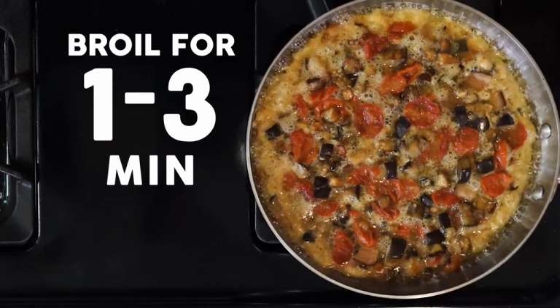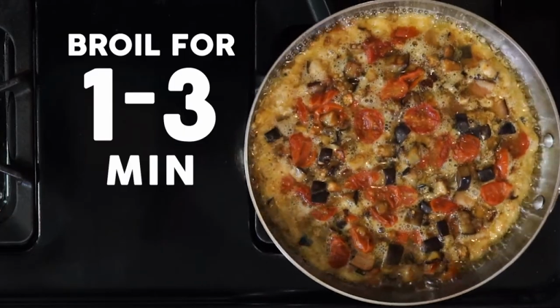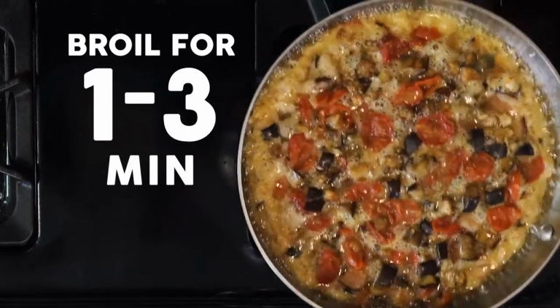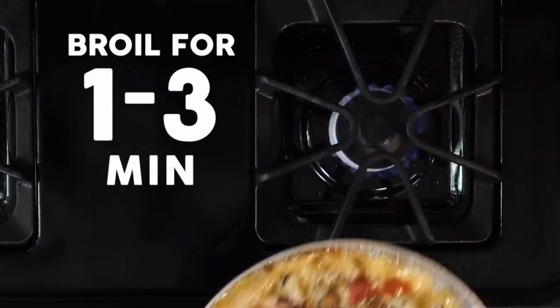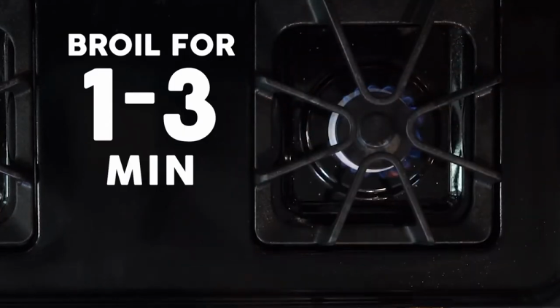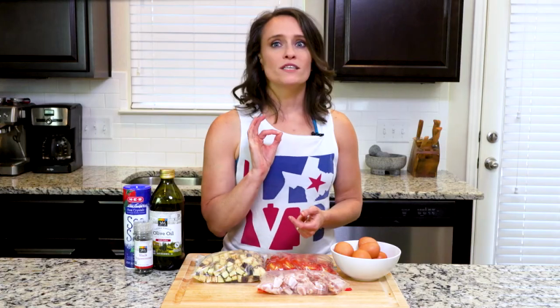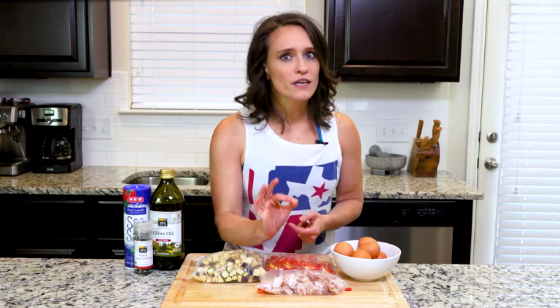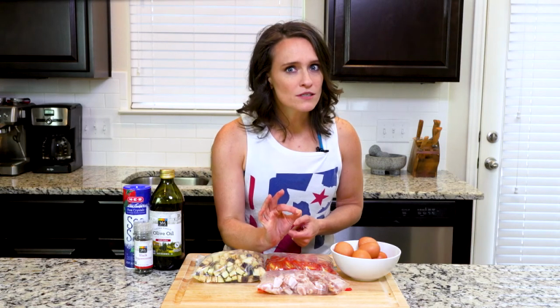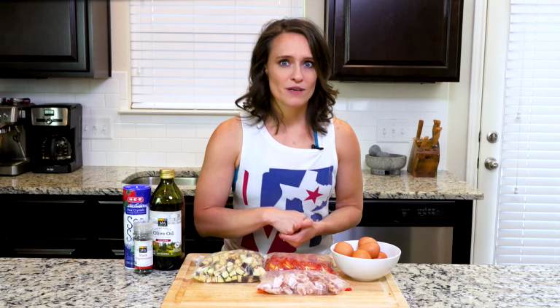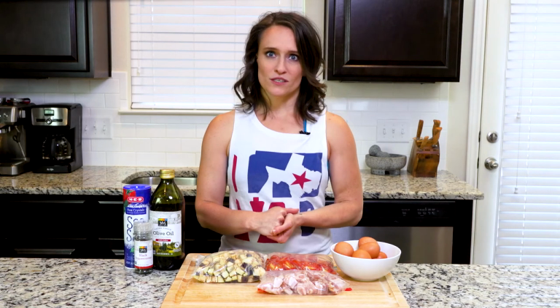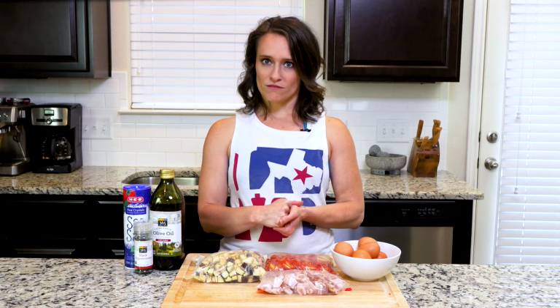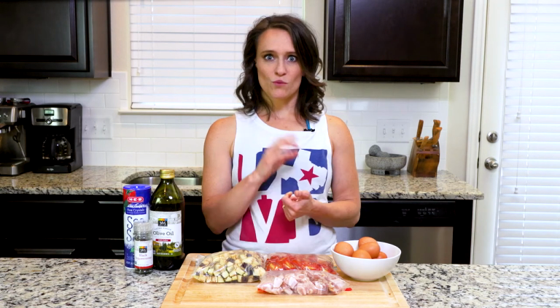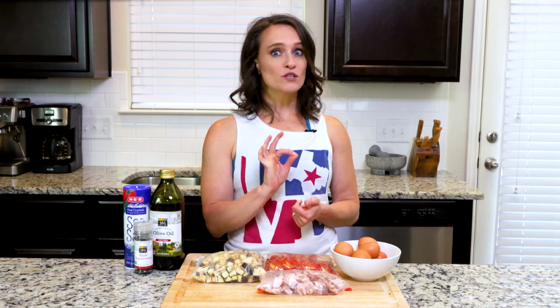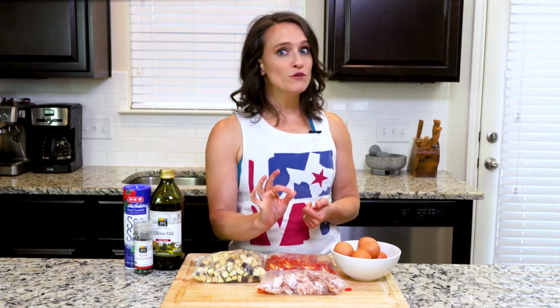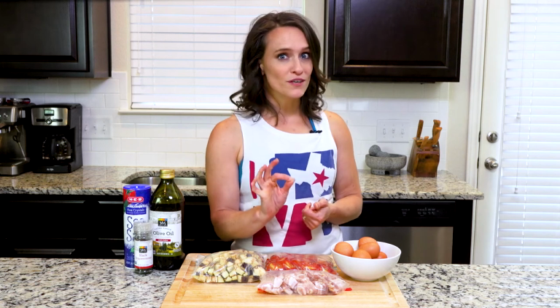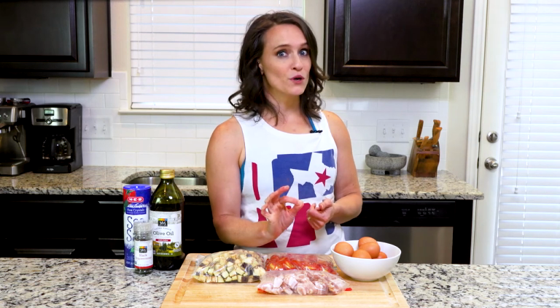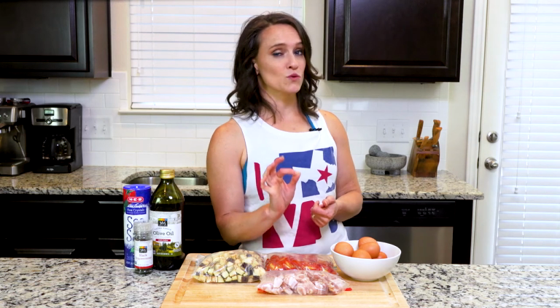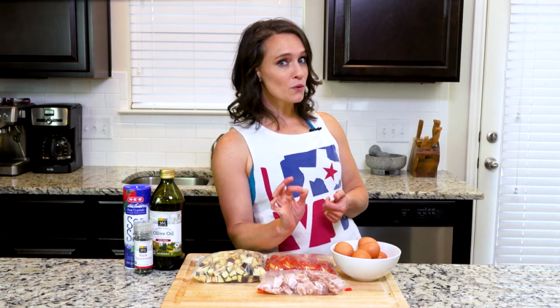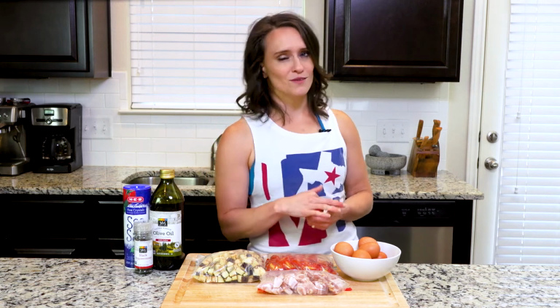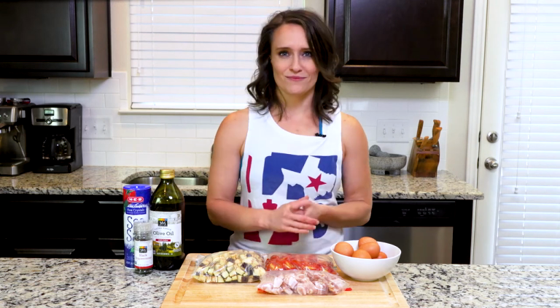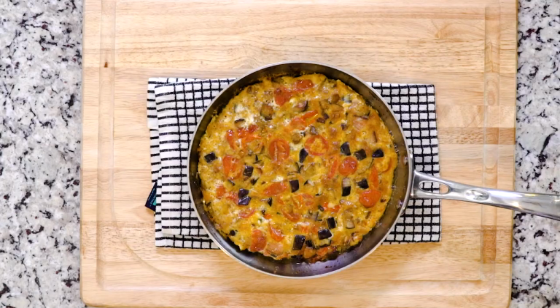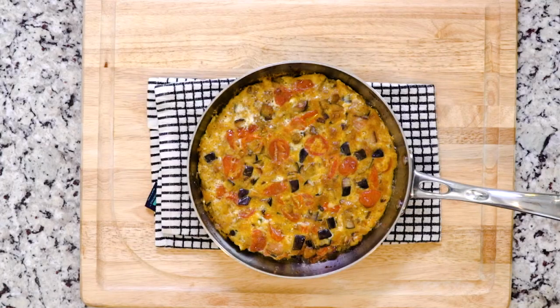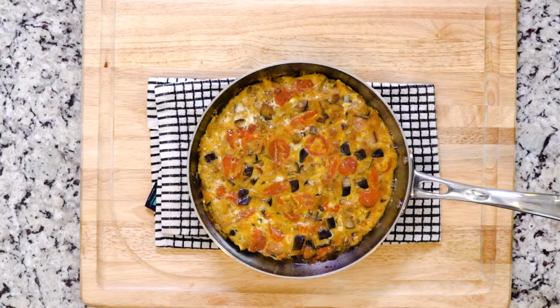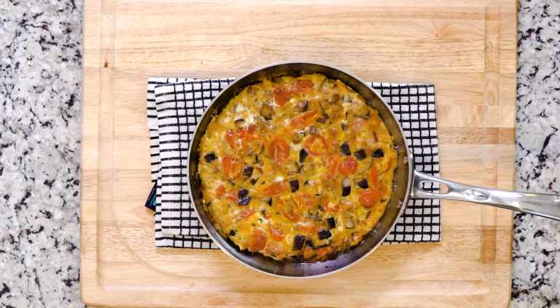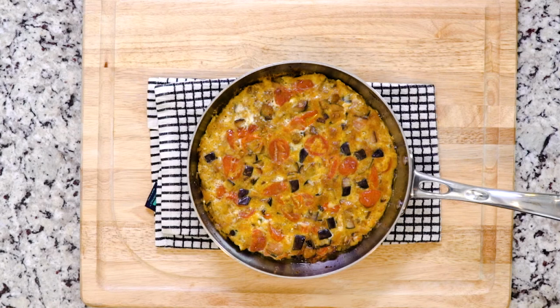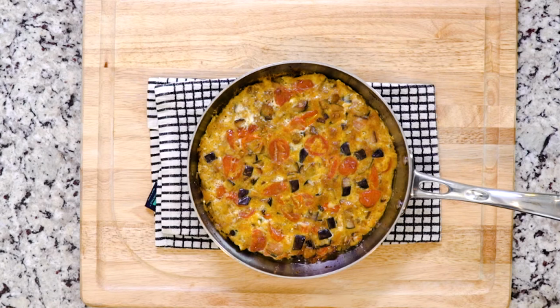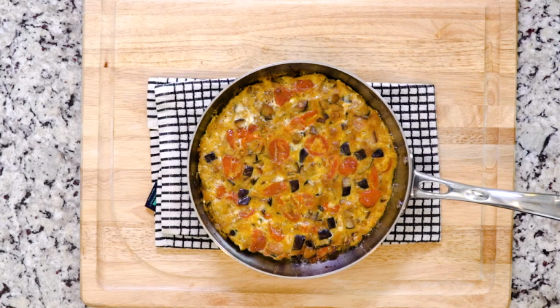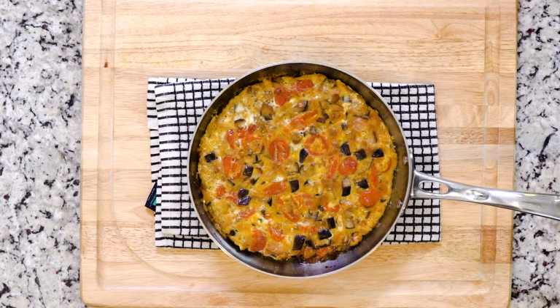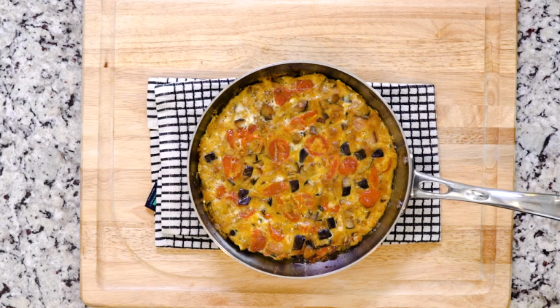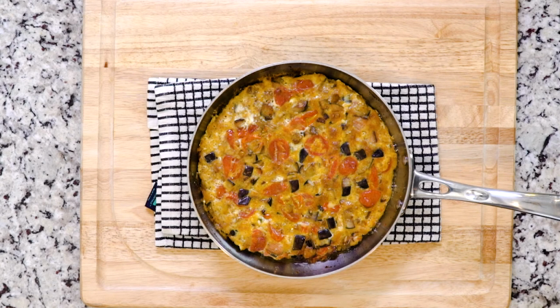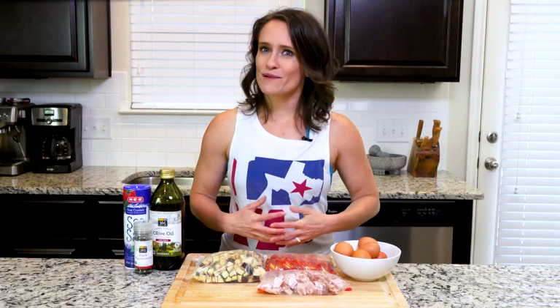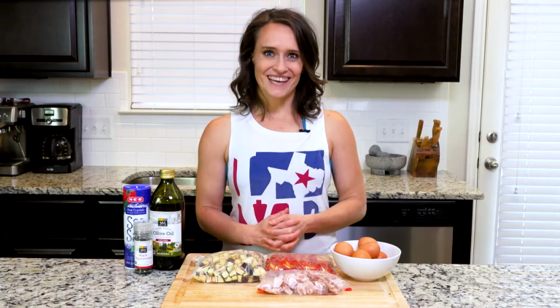Watch it very closely to make sure it doesn't burn — the broiler is no joke and you can burn things really quickly using it. After the eggs are set, cool the frittata for at least a few minutes before cutting. Plate up and dig in!